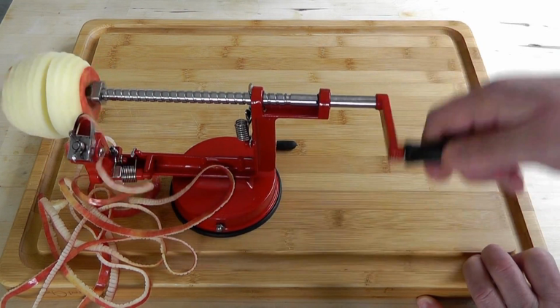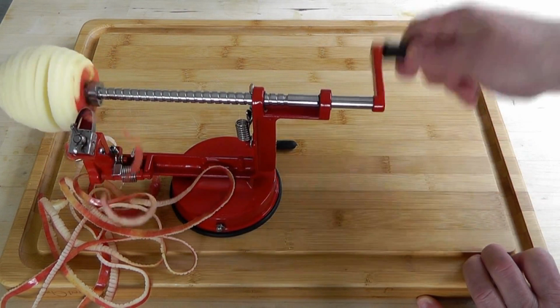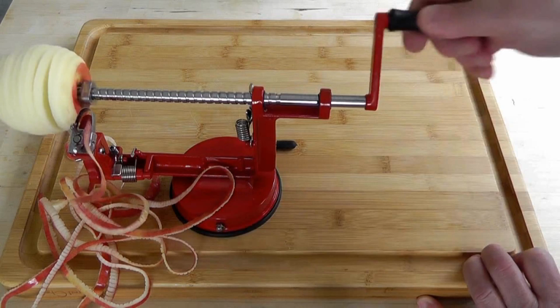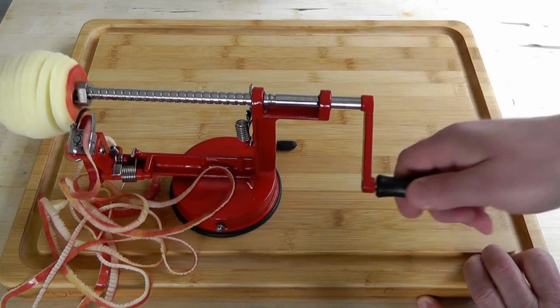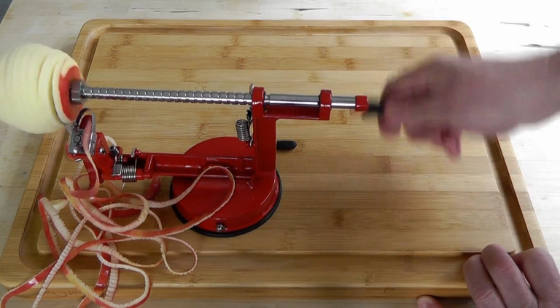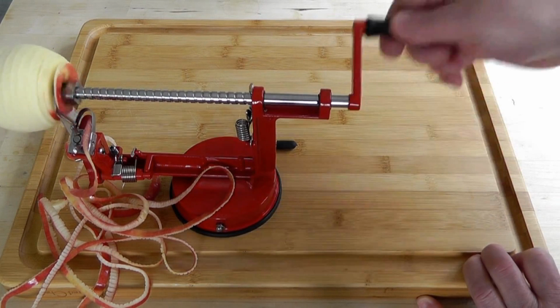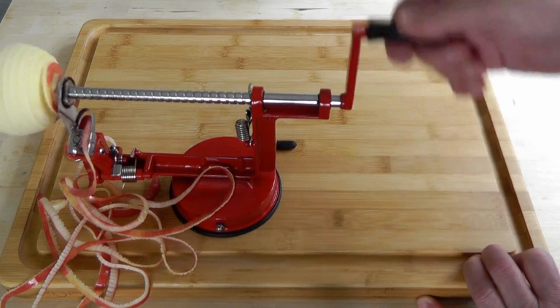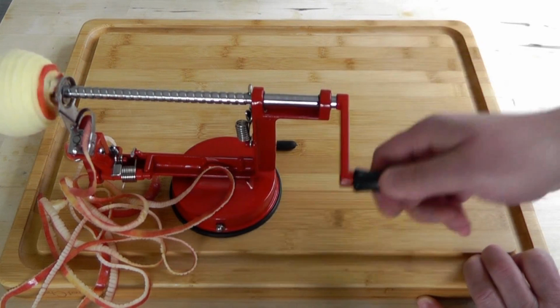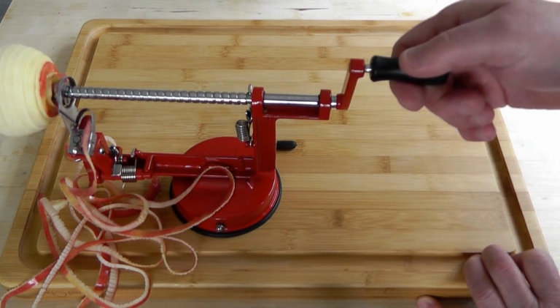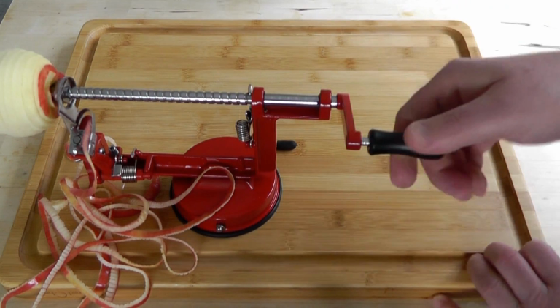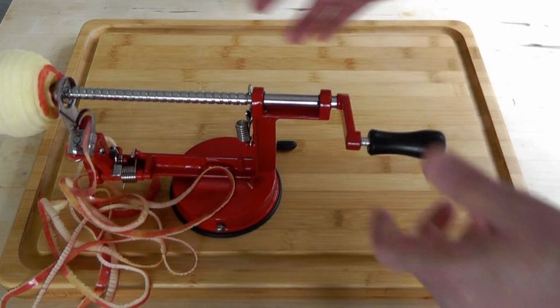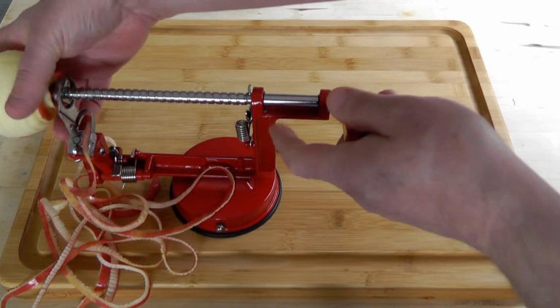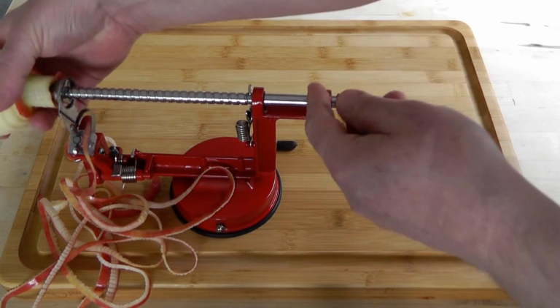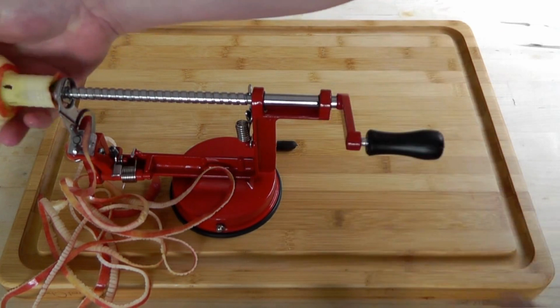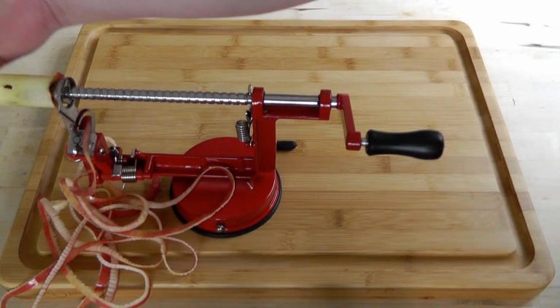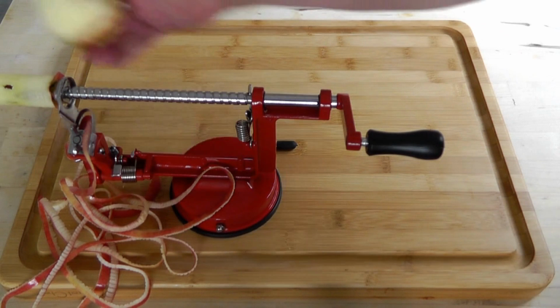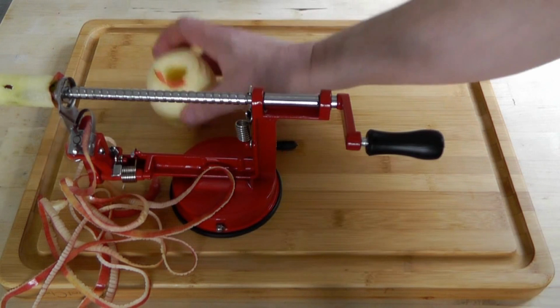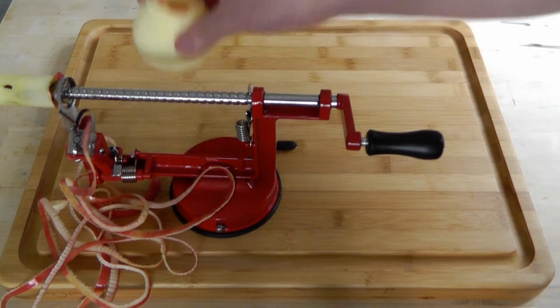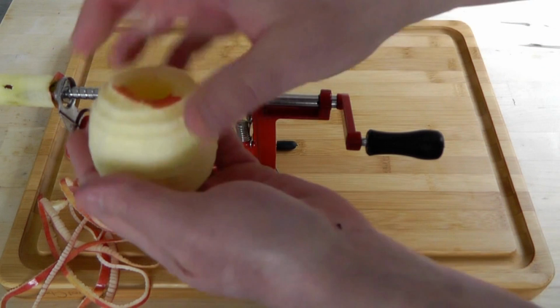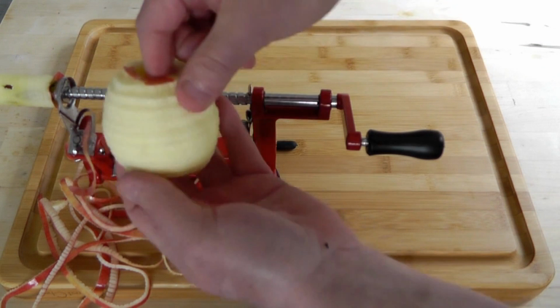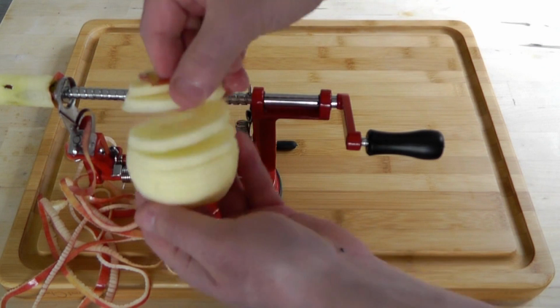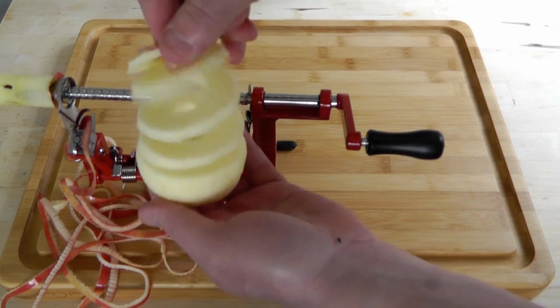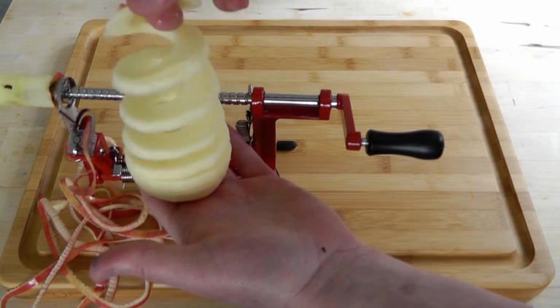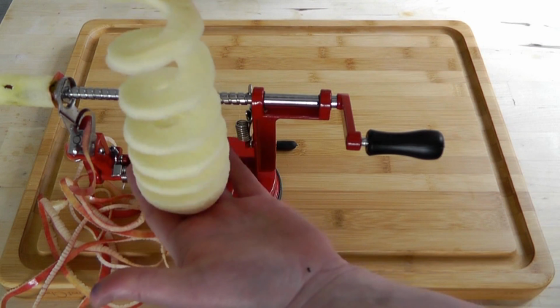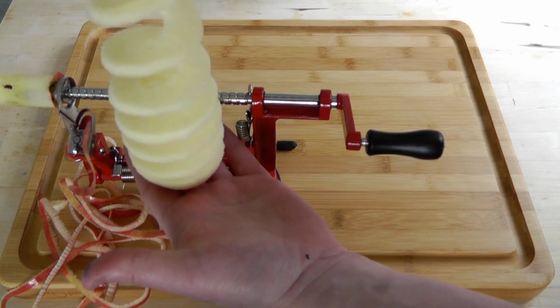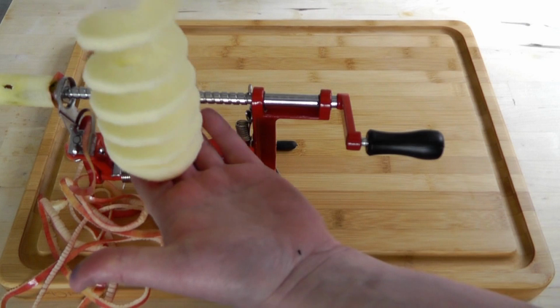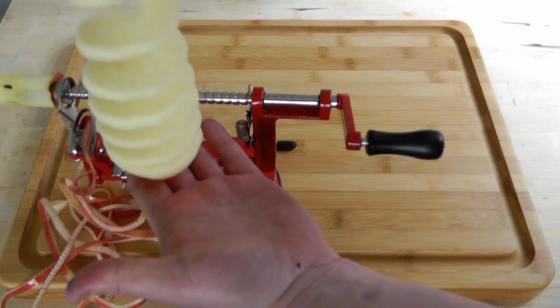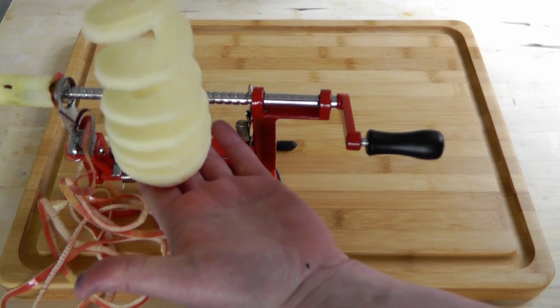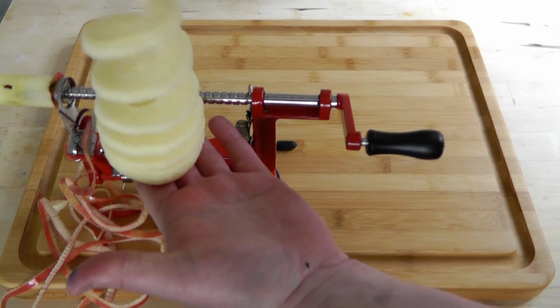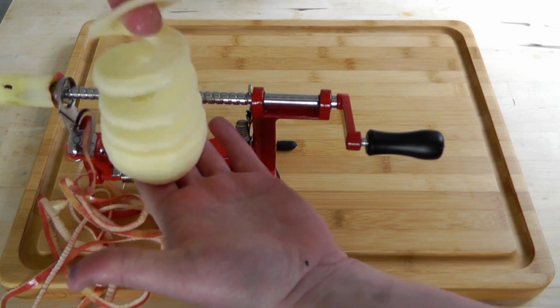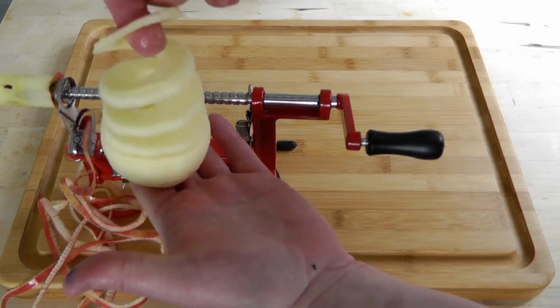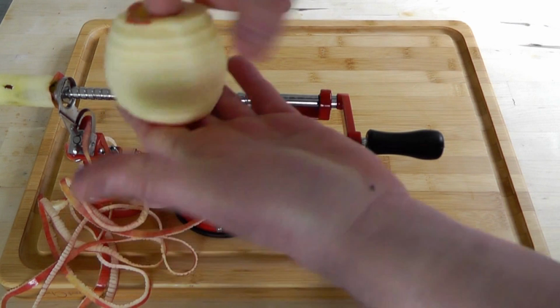Look at that — just go right through to the end, job done. And then we grab the apple and look at that. That is beautiful. And look at that little spiral like a spring there. Perfect.